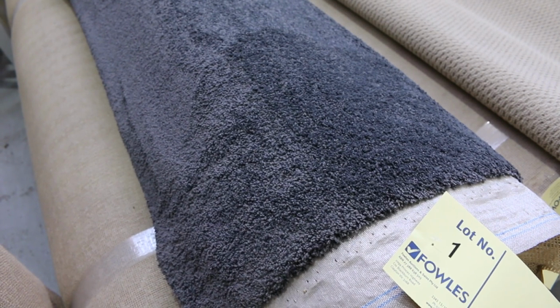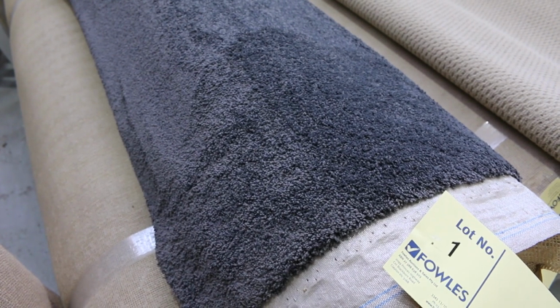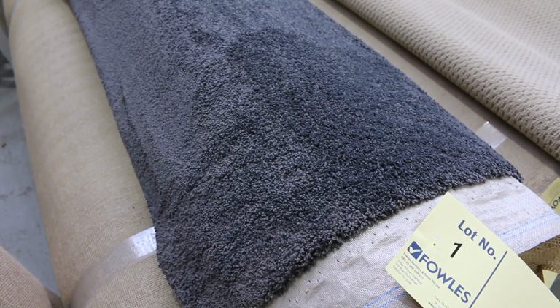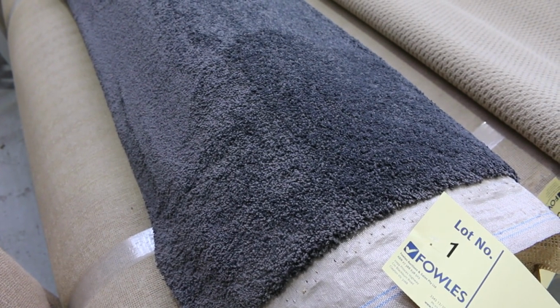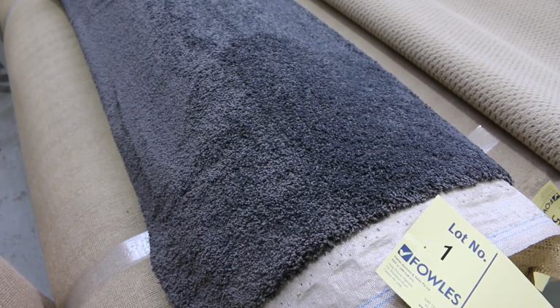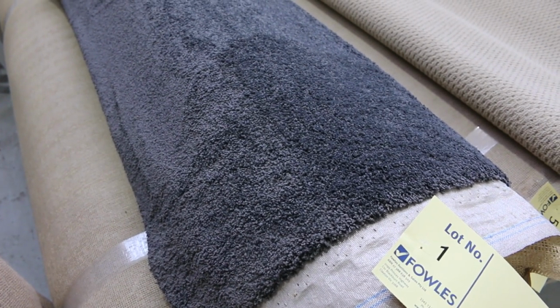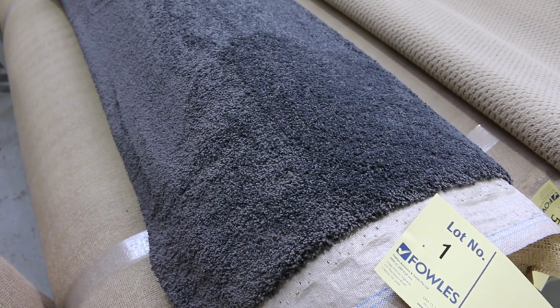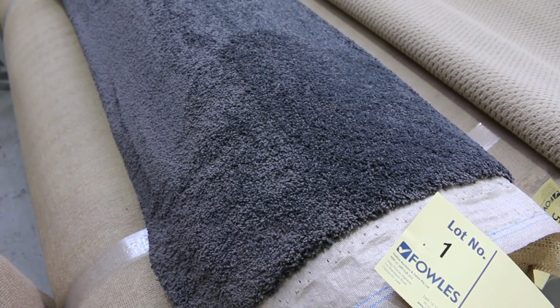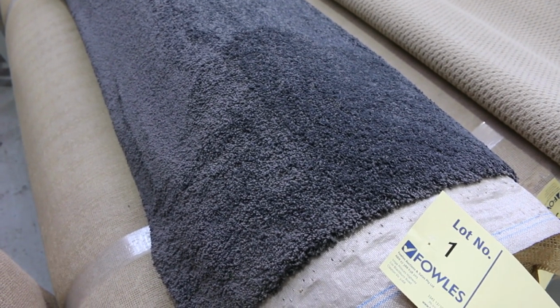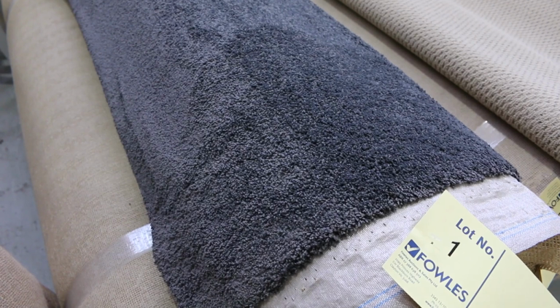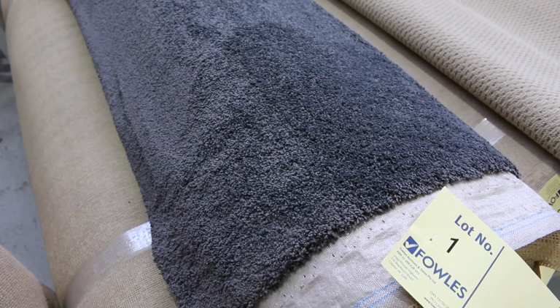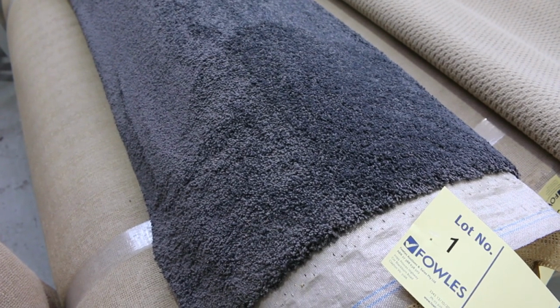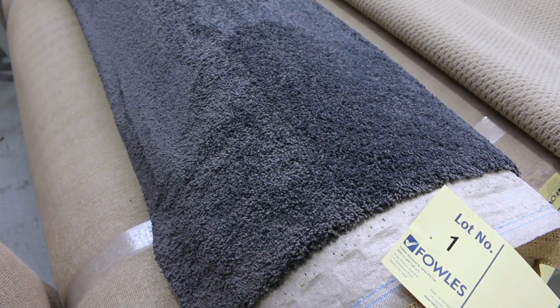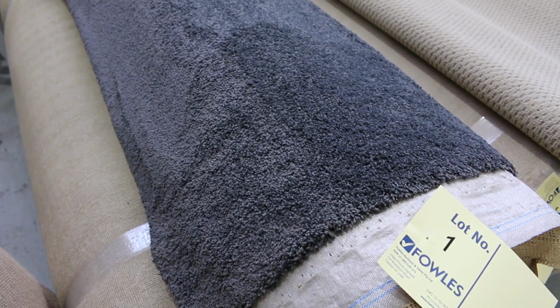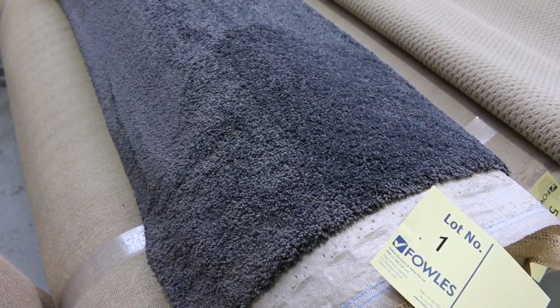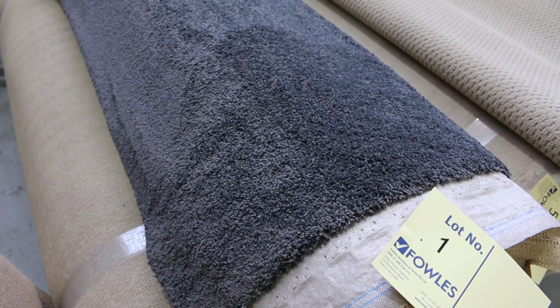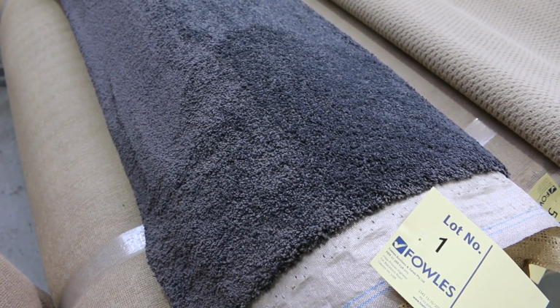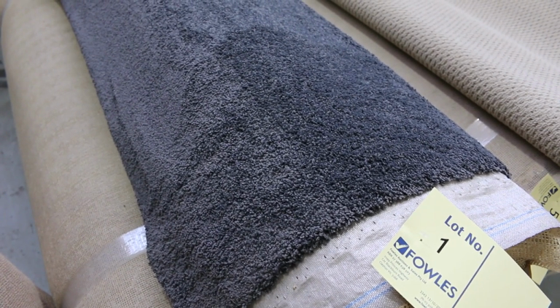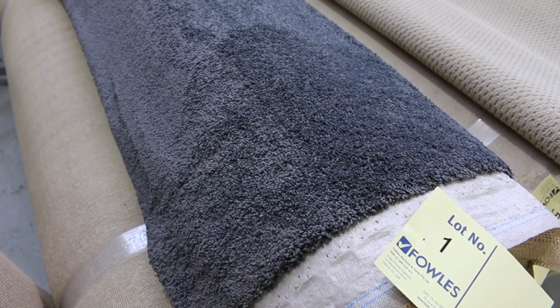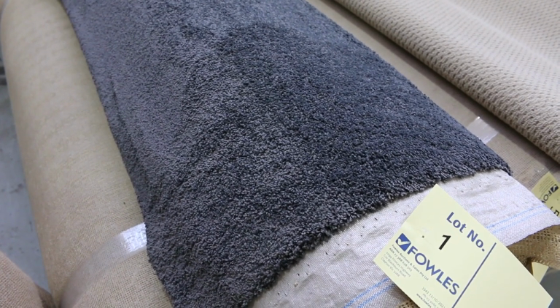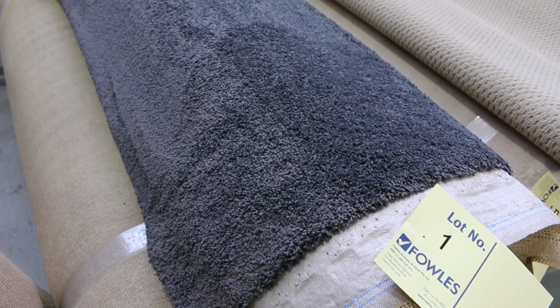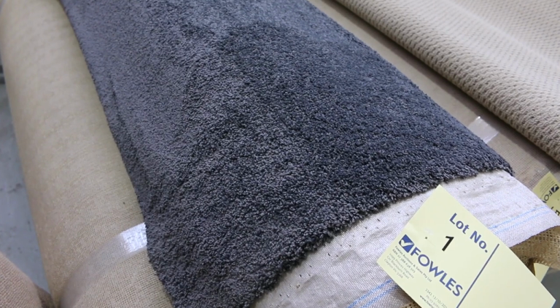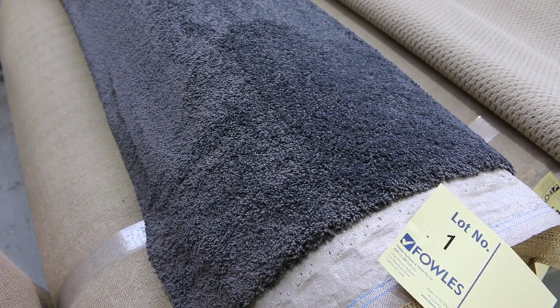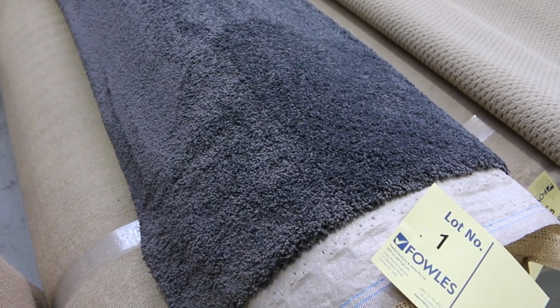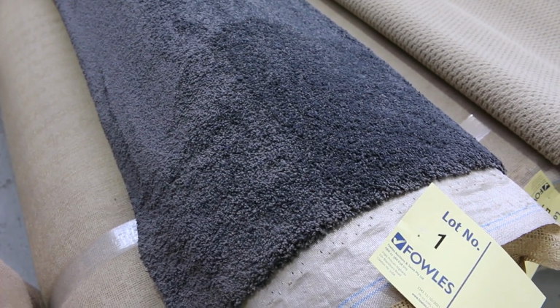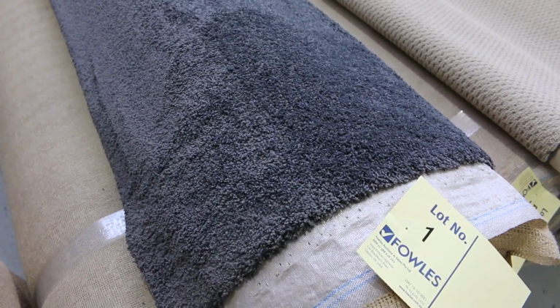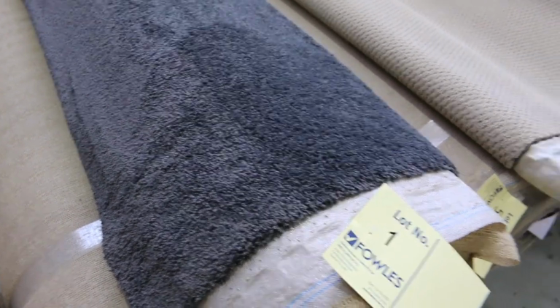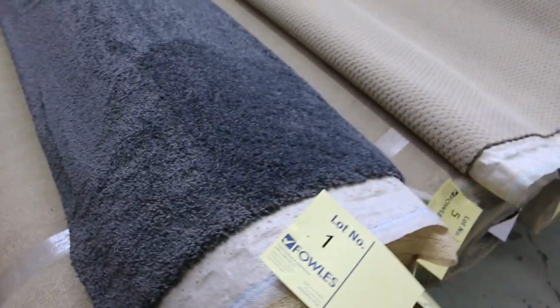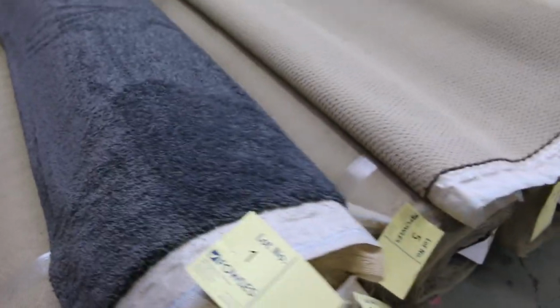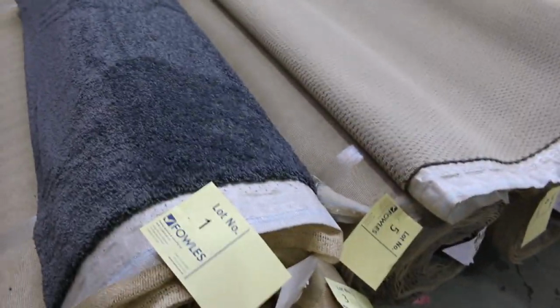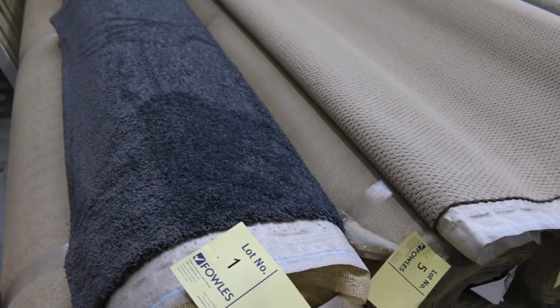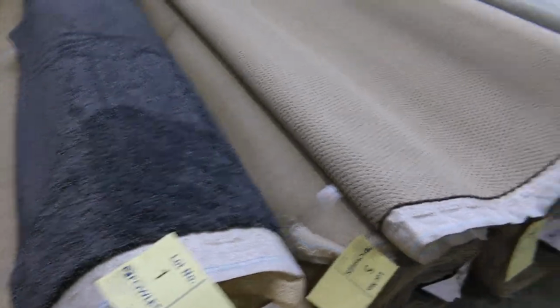Download the catalogue — that'll tell you exactly how big those rolls are. You can bid on all three, you can take two, or you can even take the individual rolls. It gives you options: pick your lot number, put your bid in, and that'll give you a chance on those ones. A beautiful quality carpet to get started.